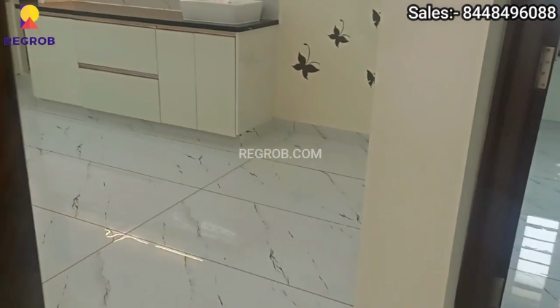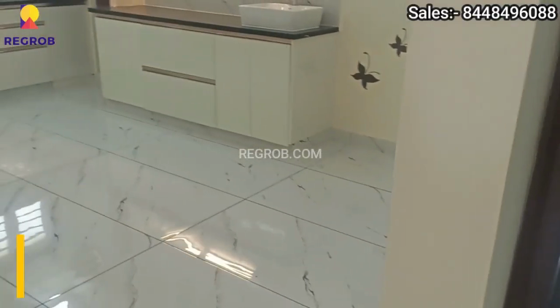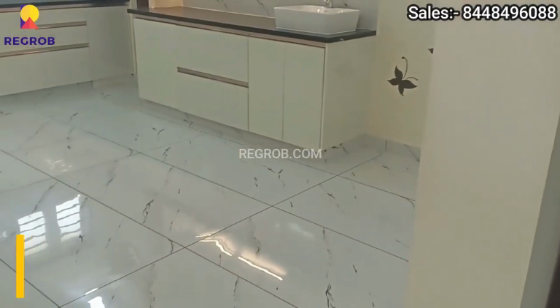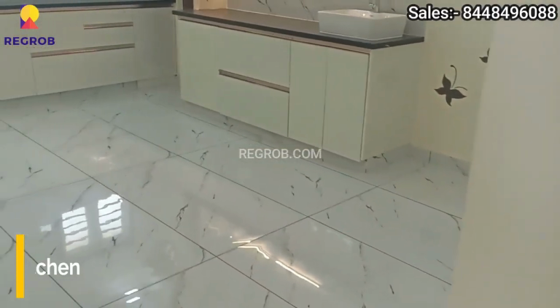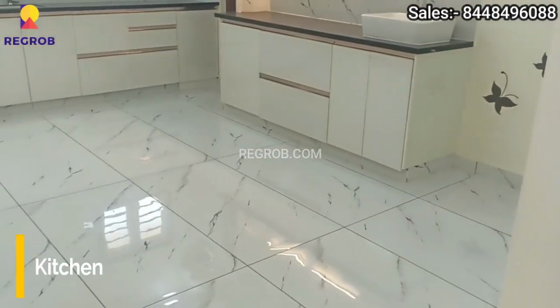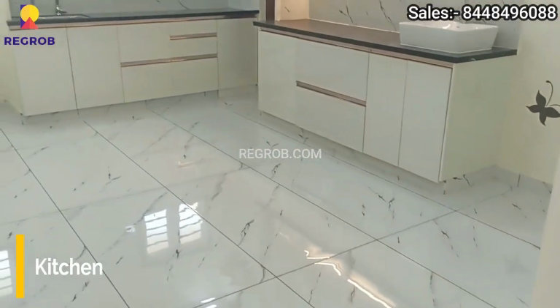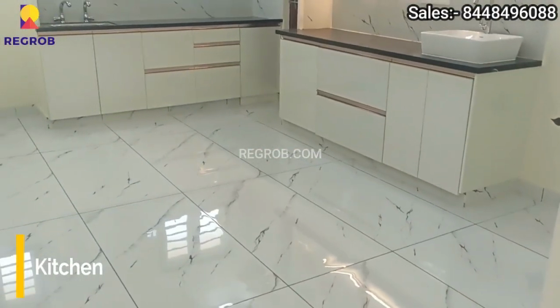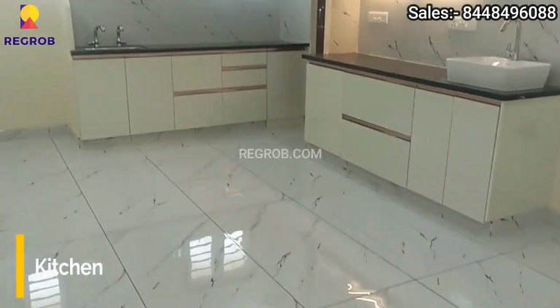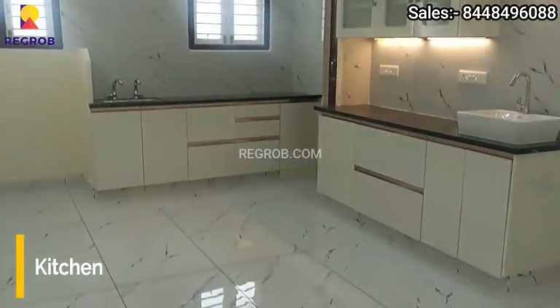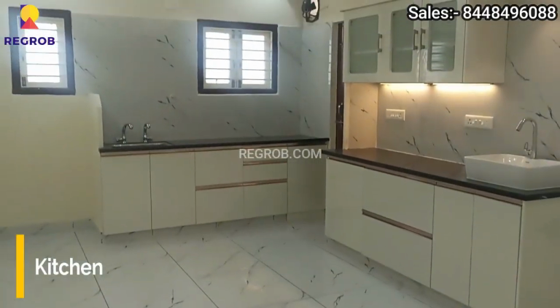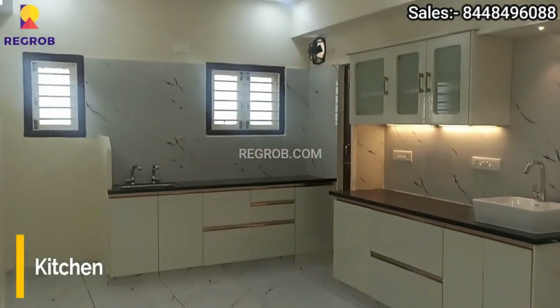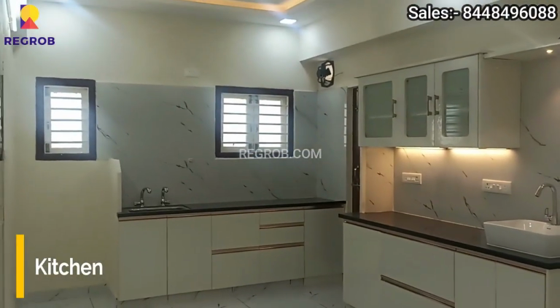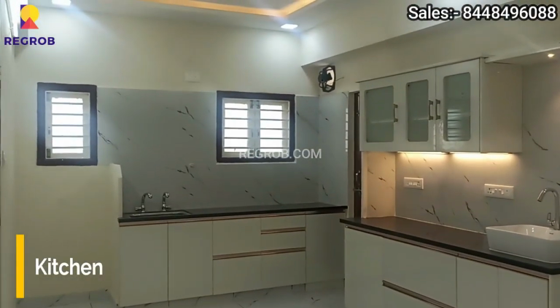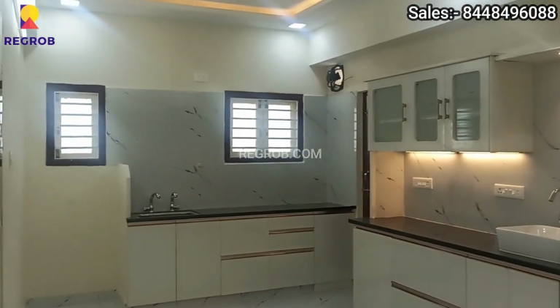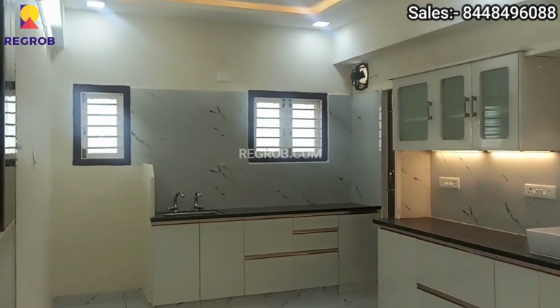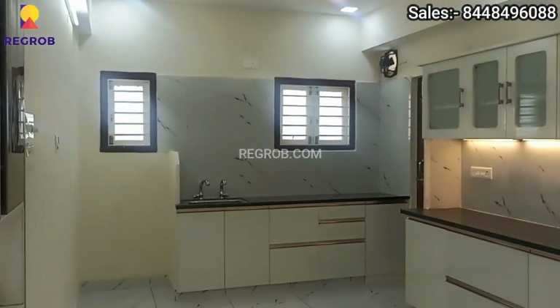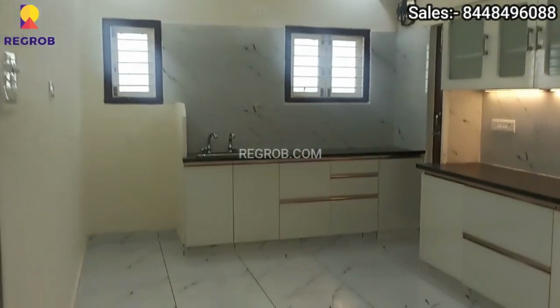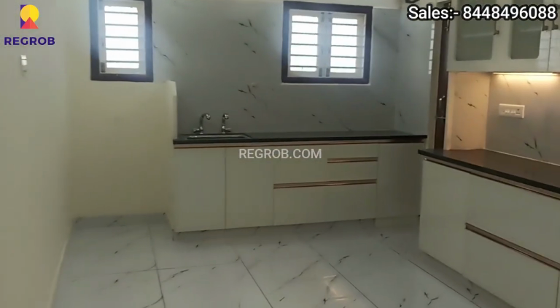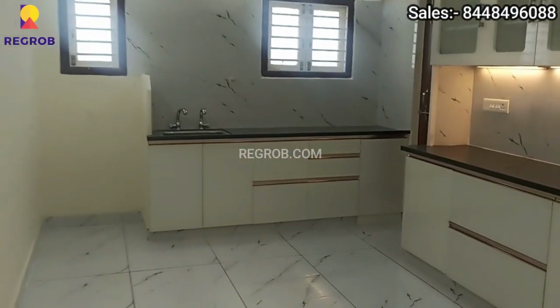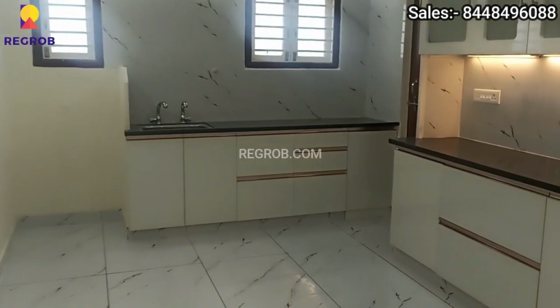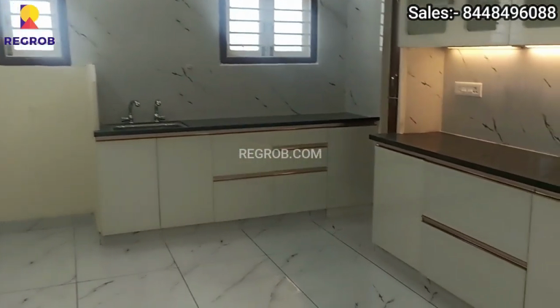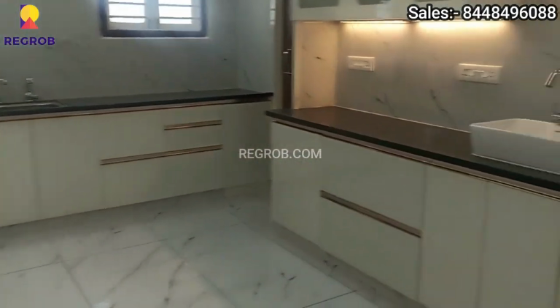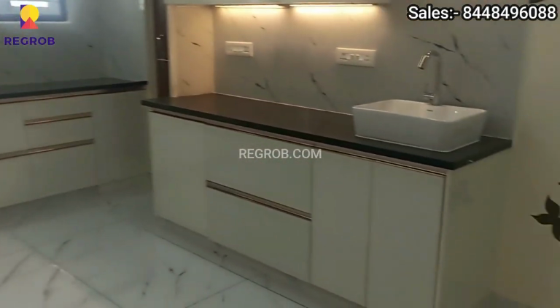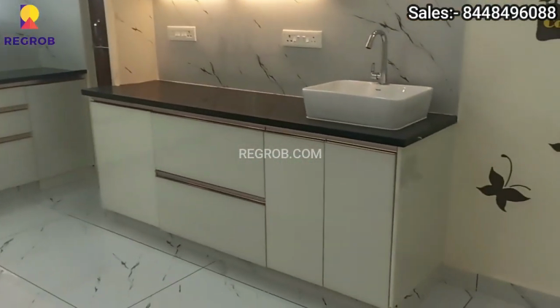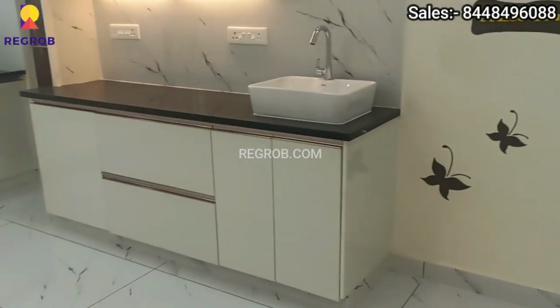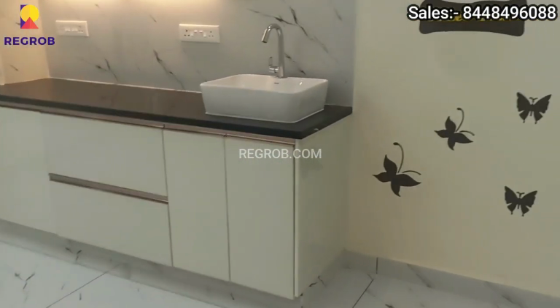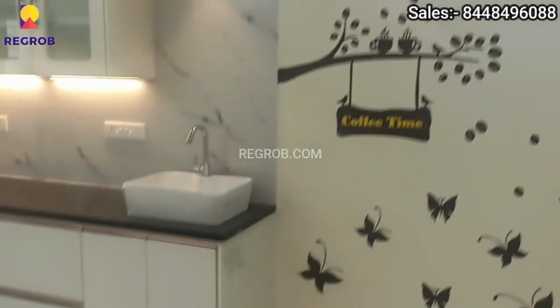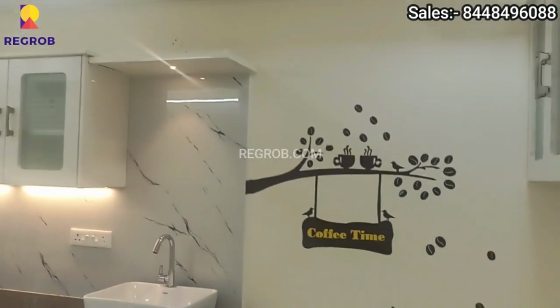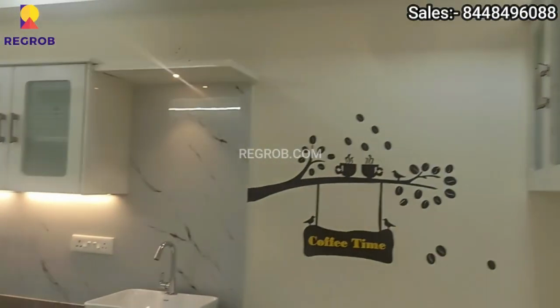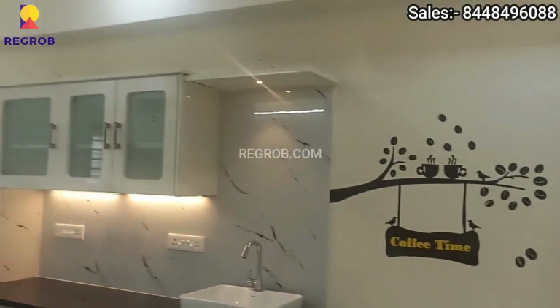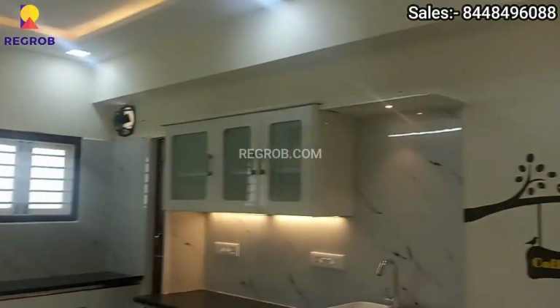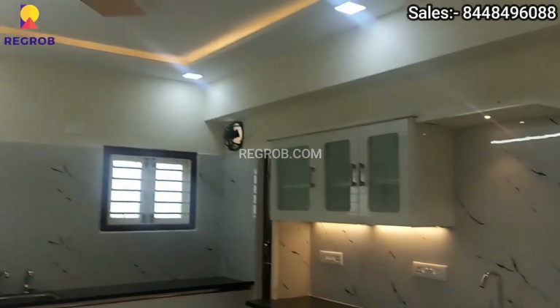And here is the kitchen. The kitchen is designed with a service platform and it has efficient space.